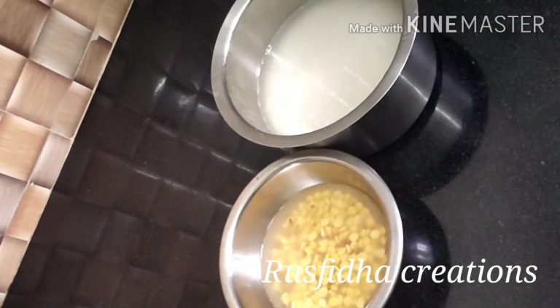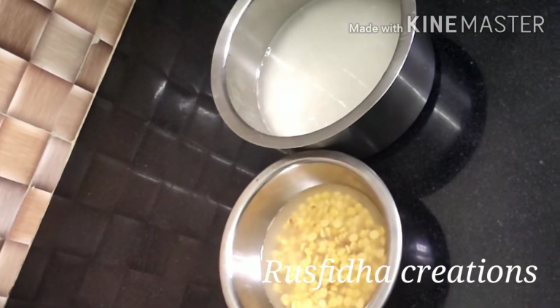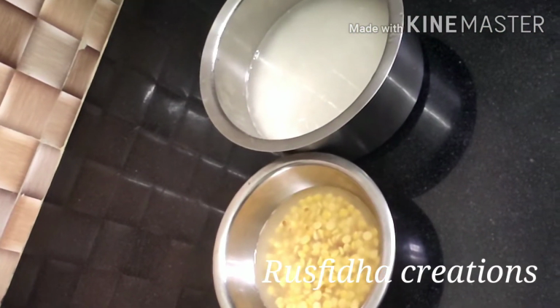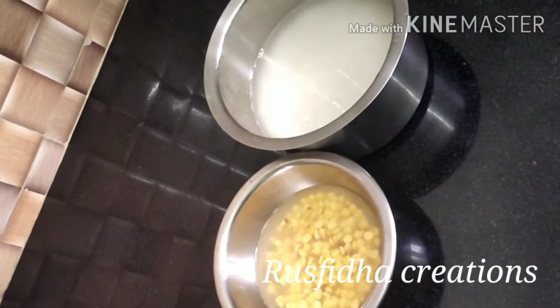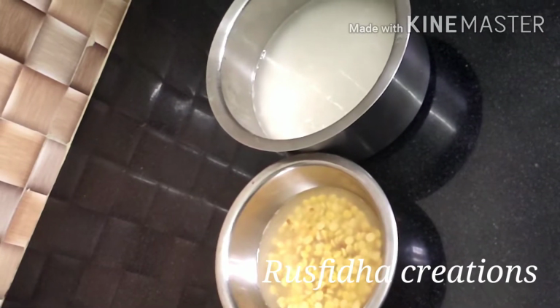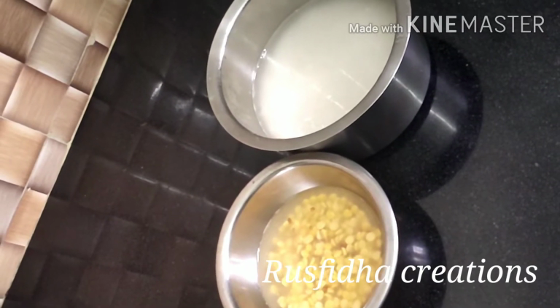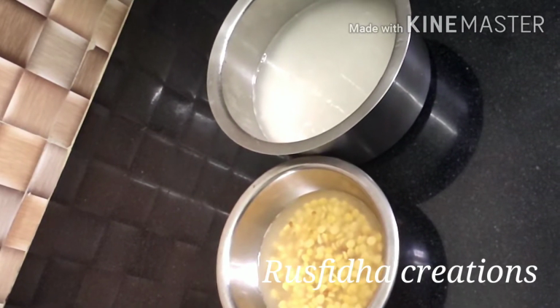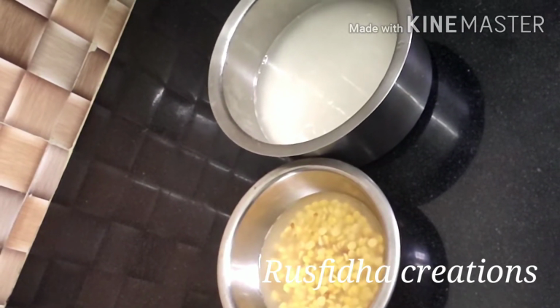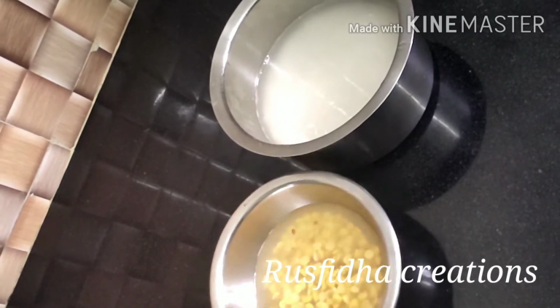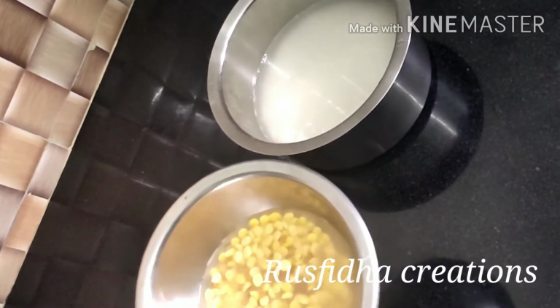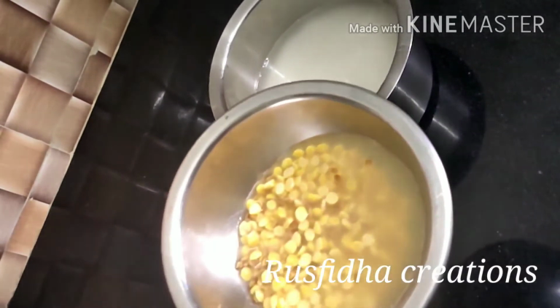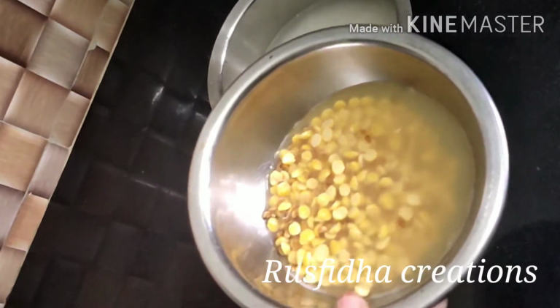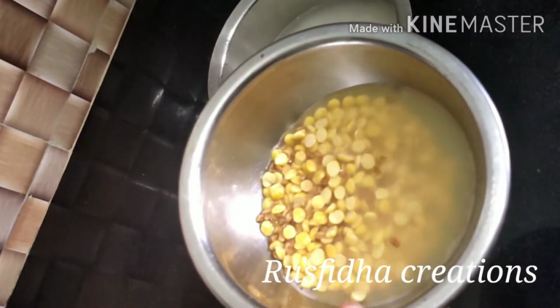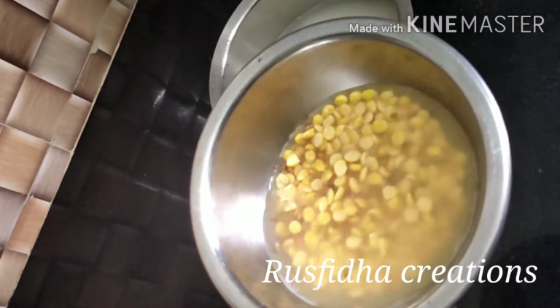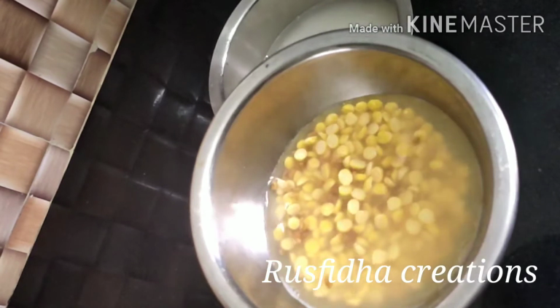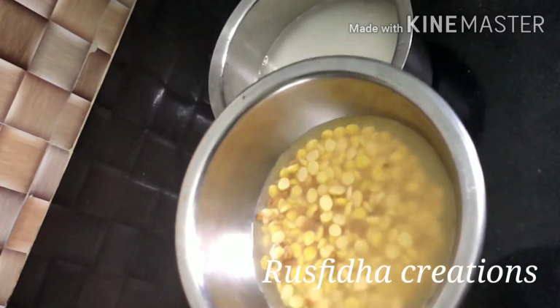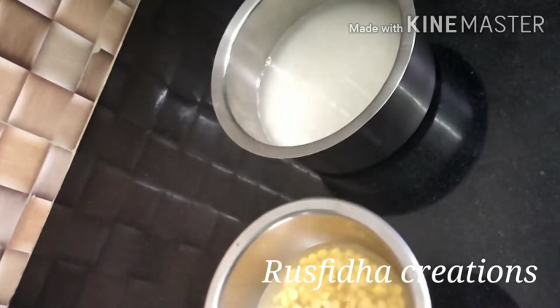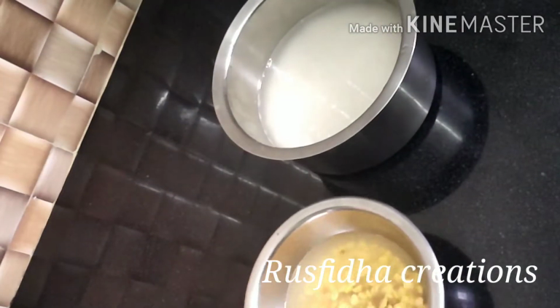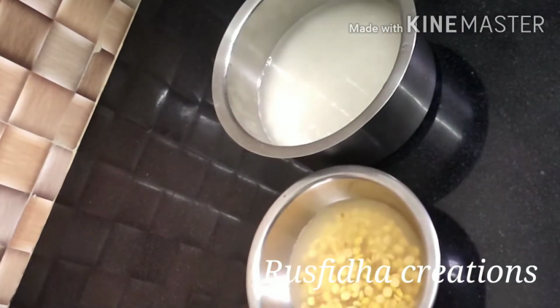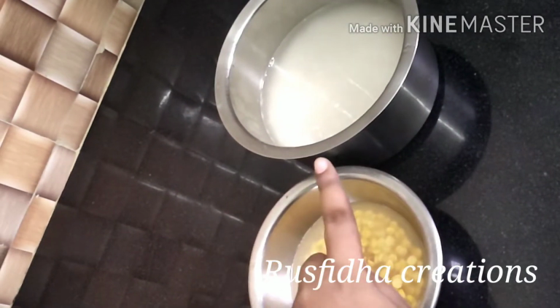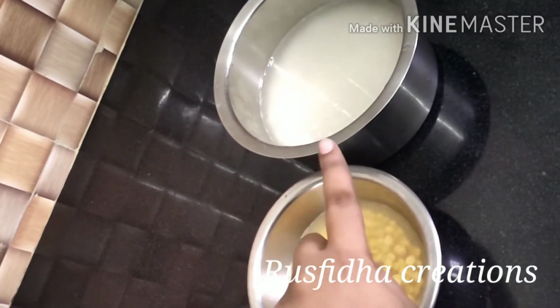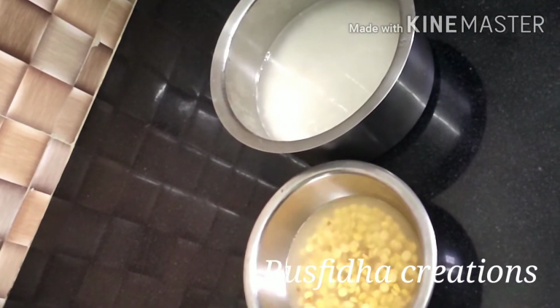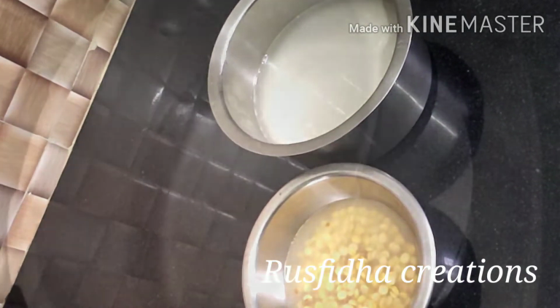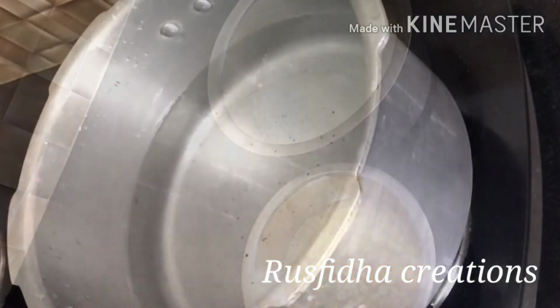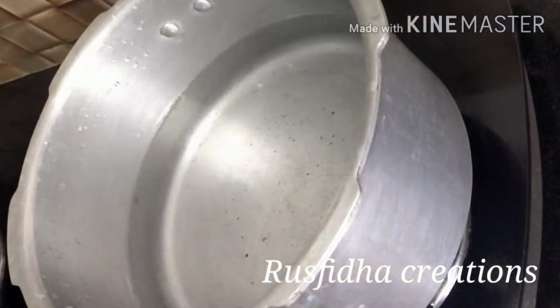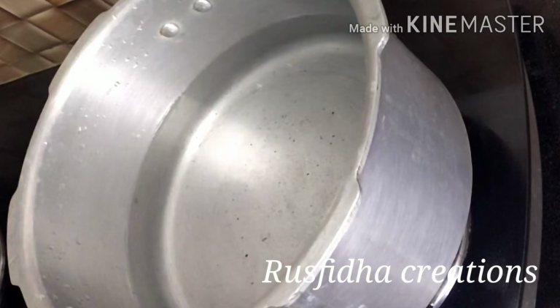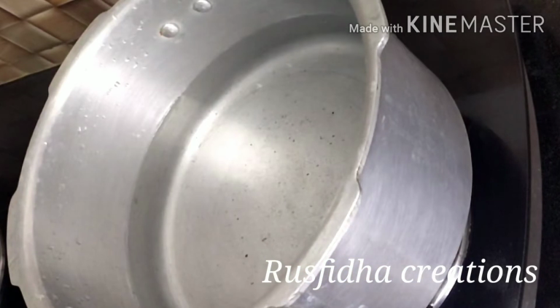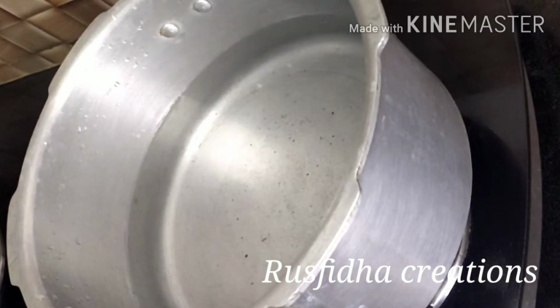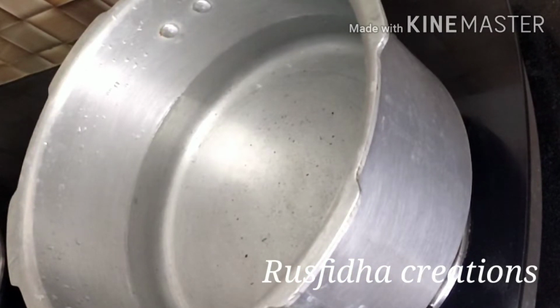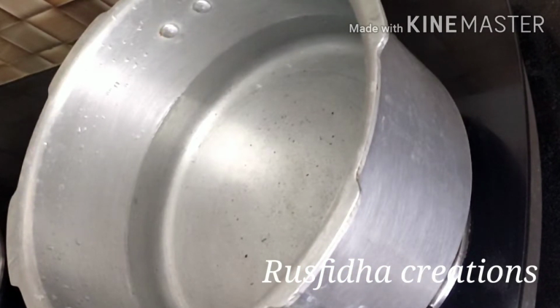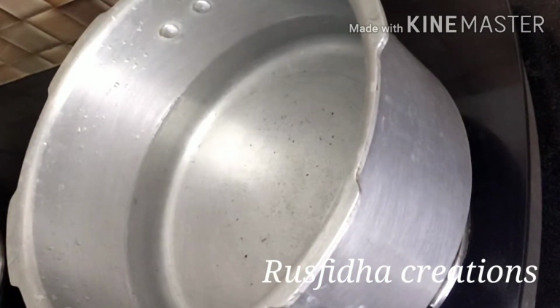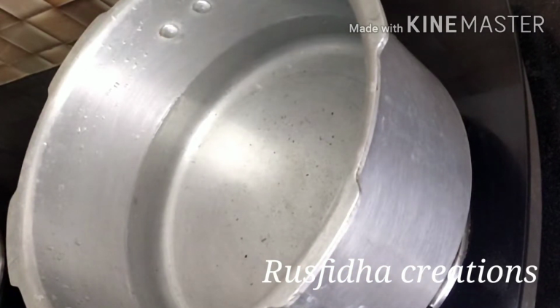2 cups of sugar, 1 teaspoon of tea. It is also filled with fresh ada.